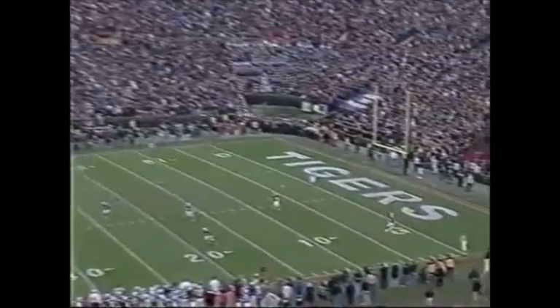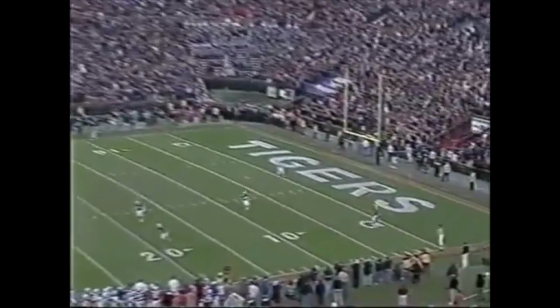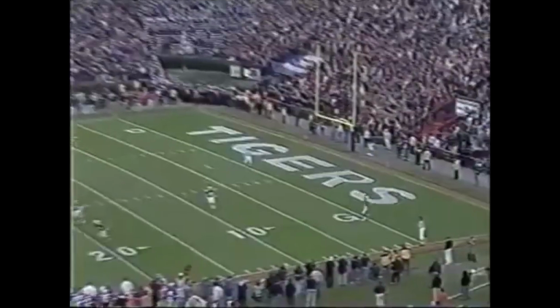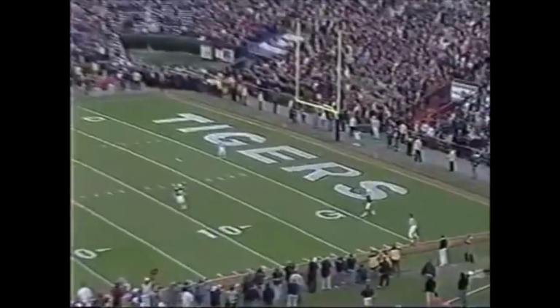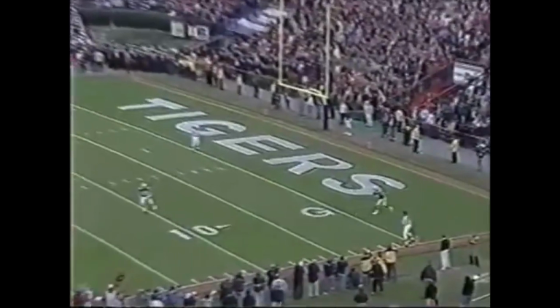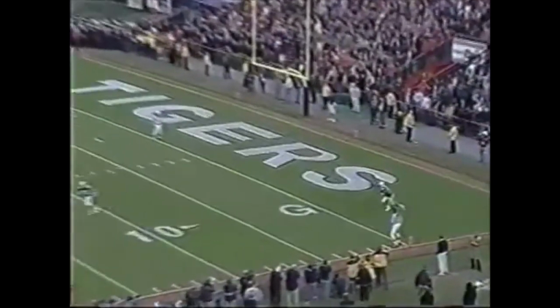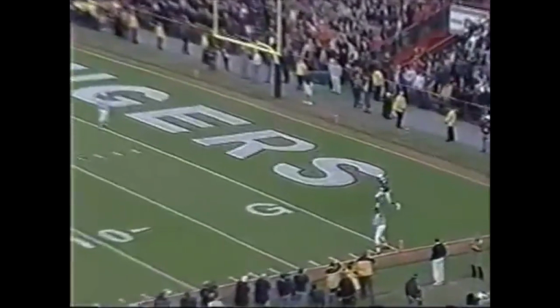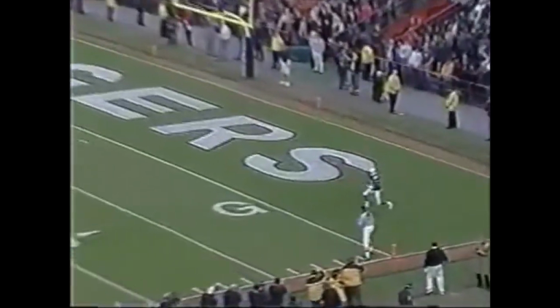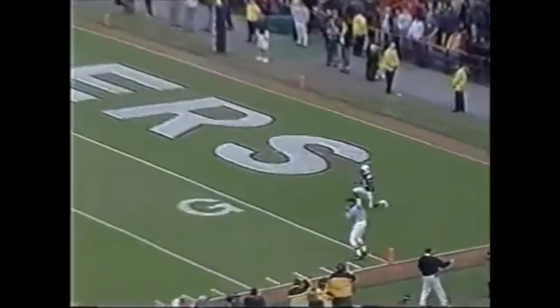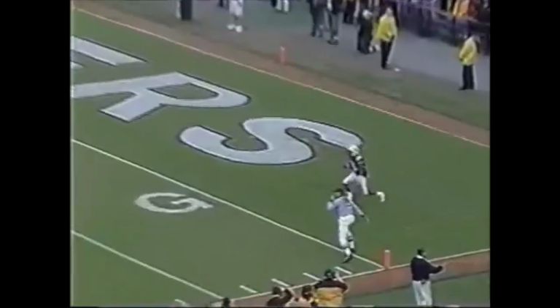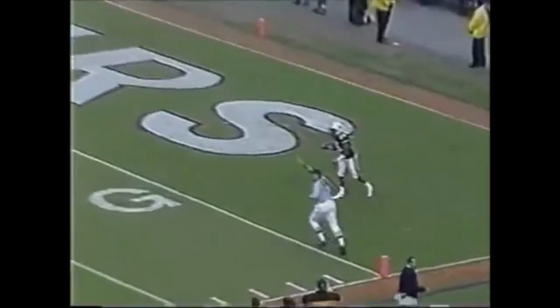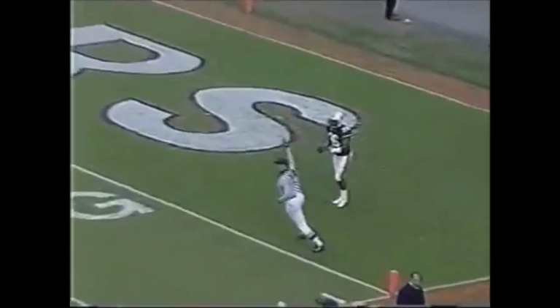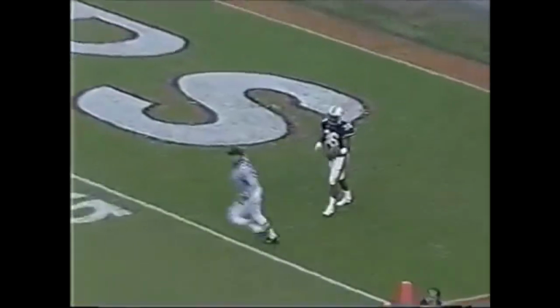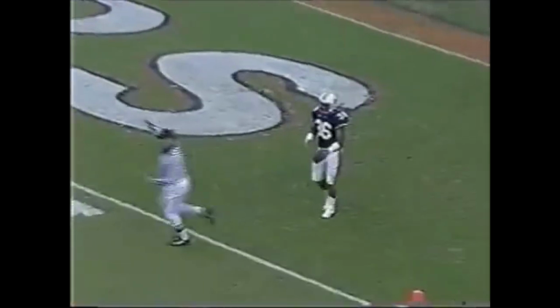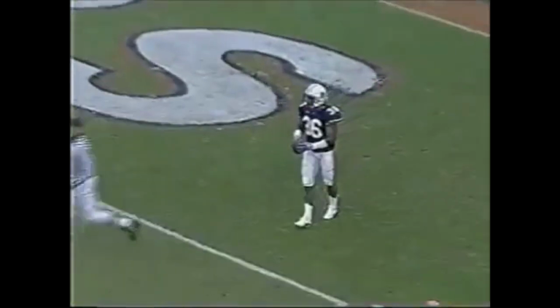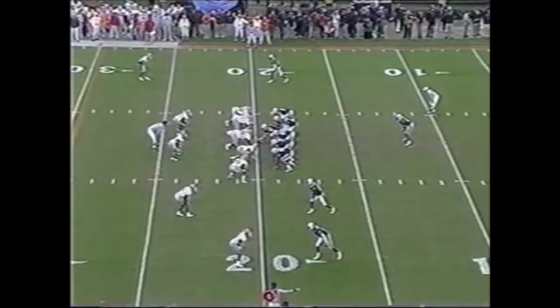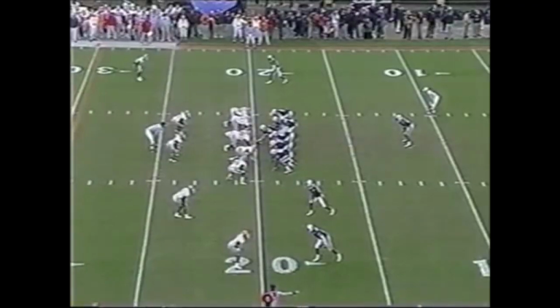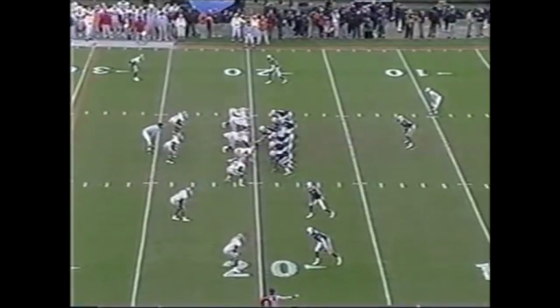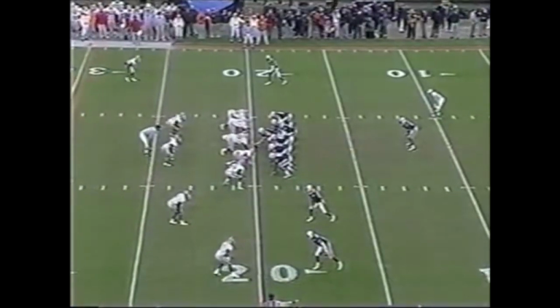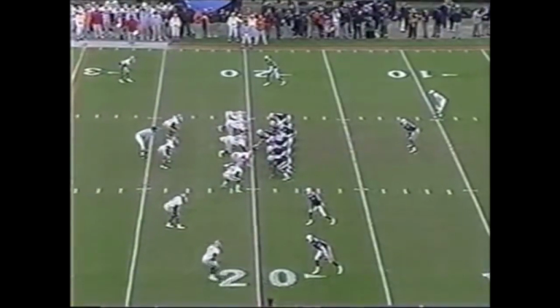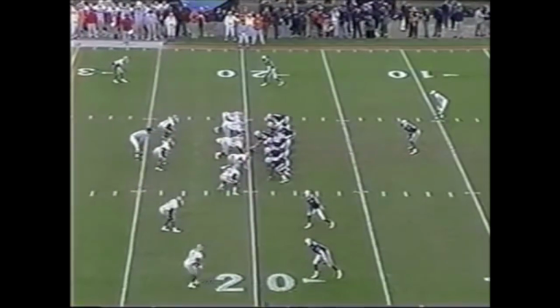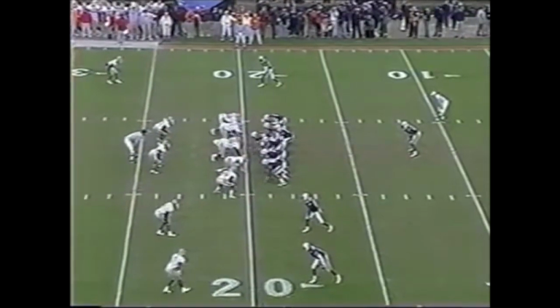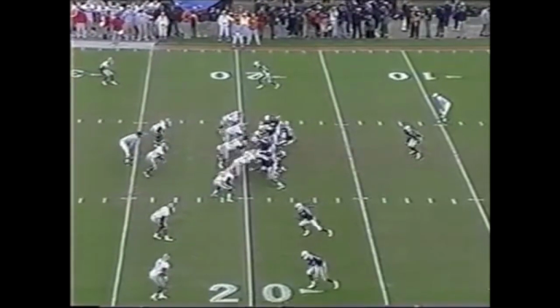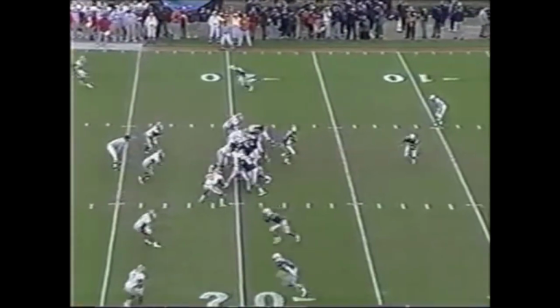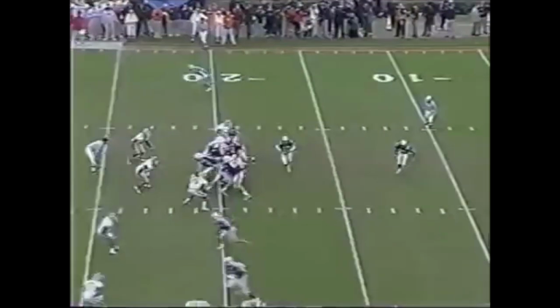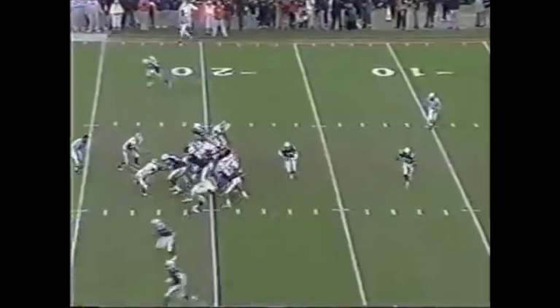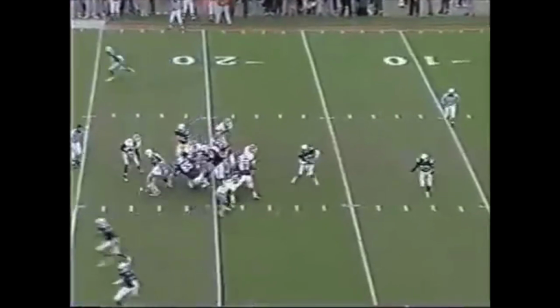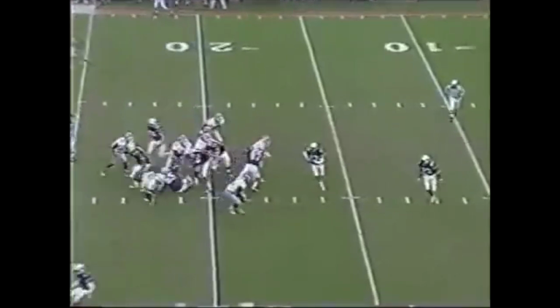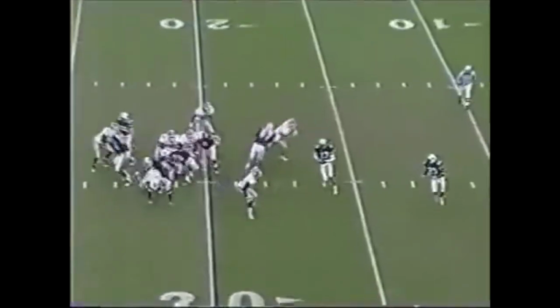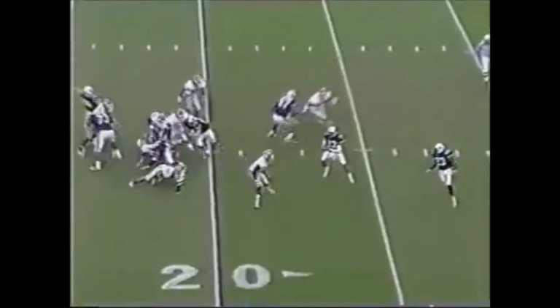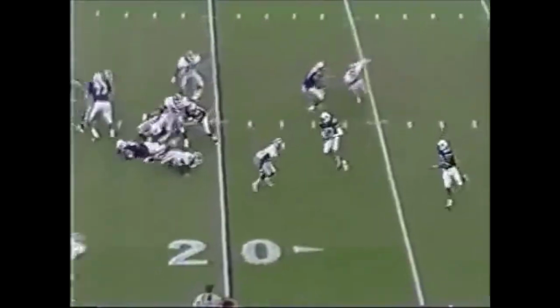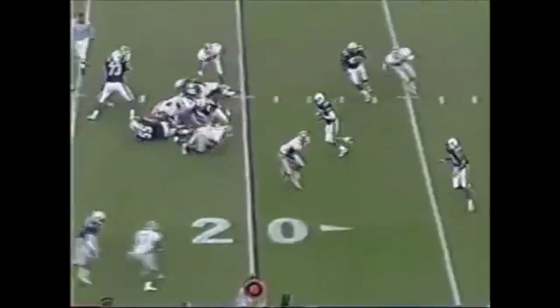Roderick Hood drifts back and will take a knee. That one comes out — everyone's holding their collective breath — and he doesn't want to disappoint those Georgia fans.